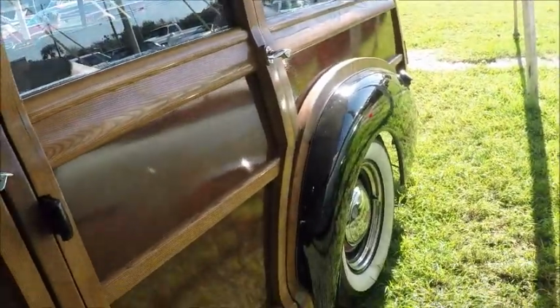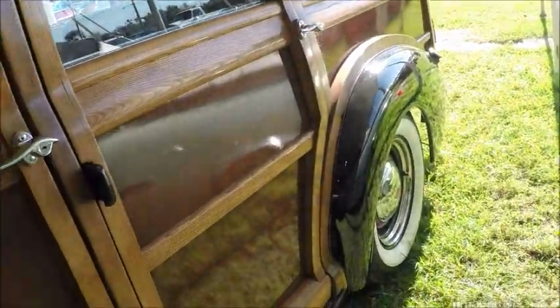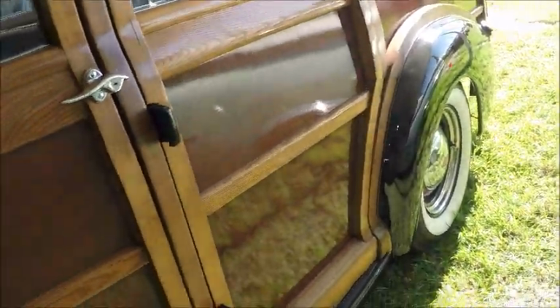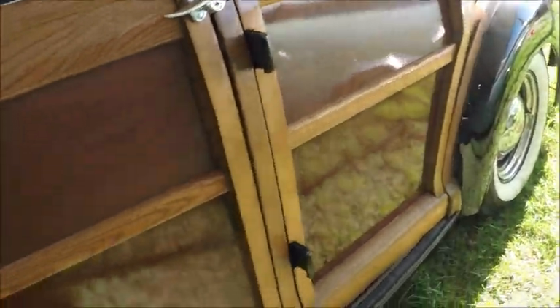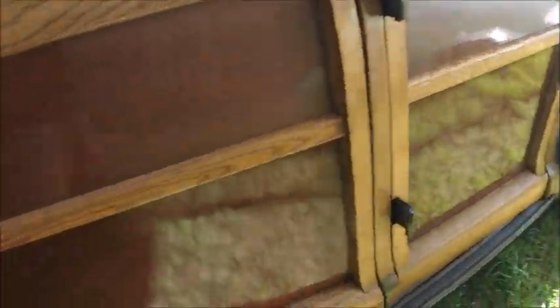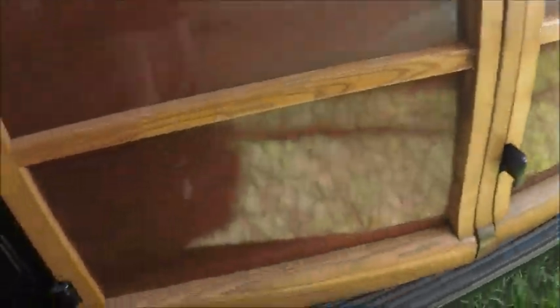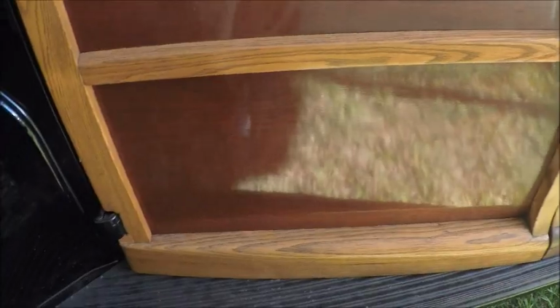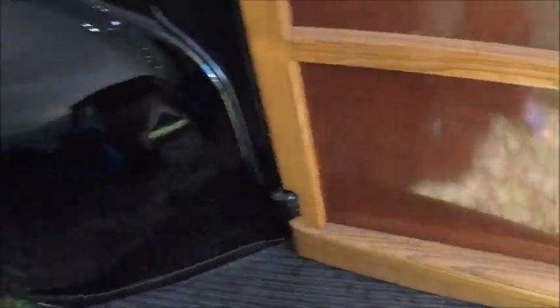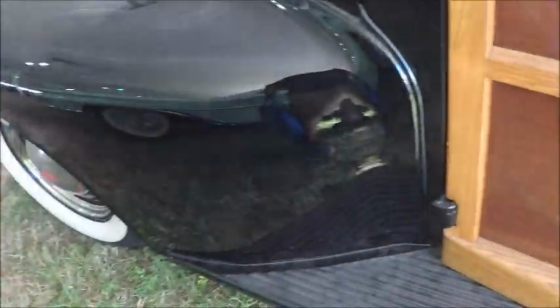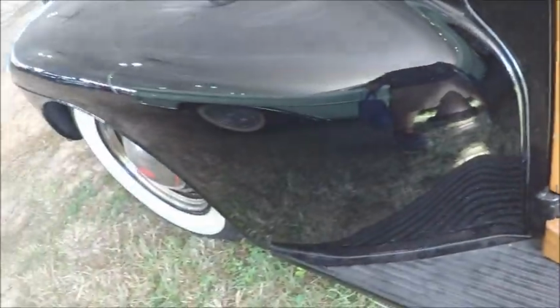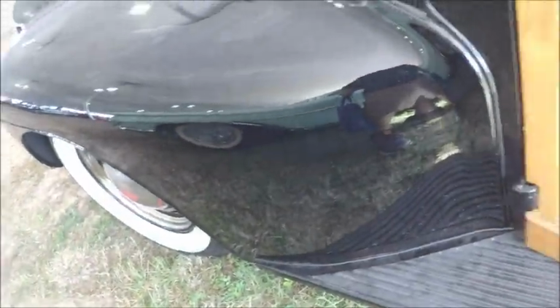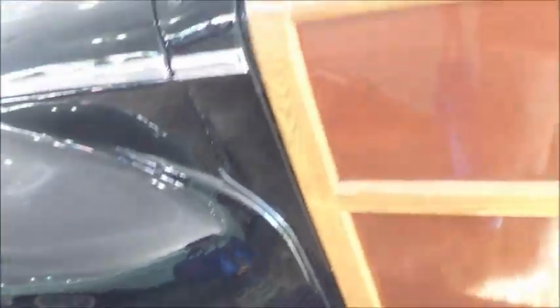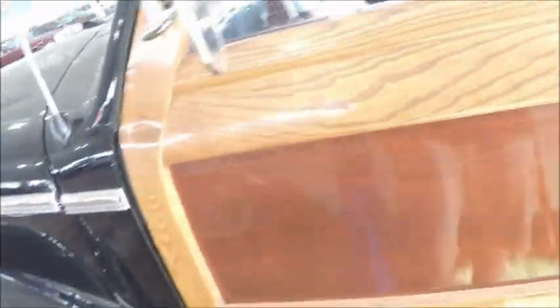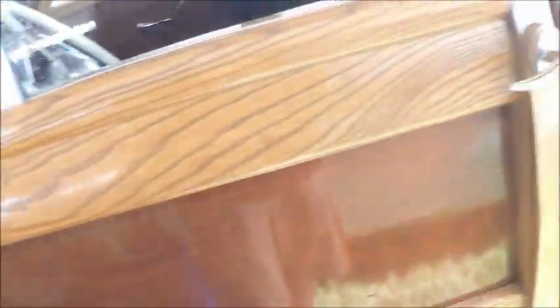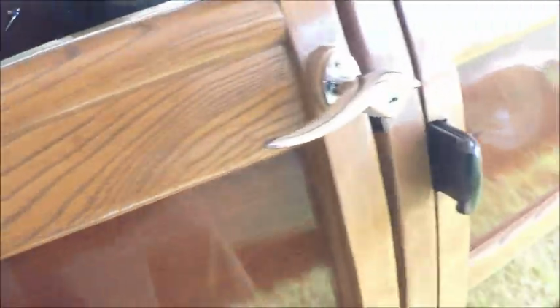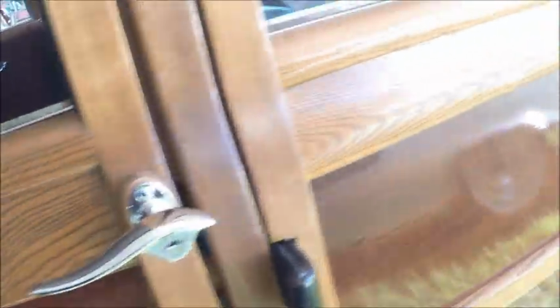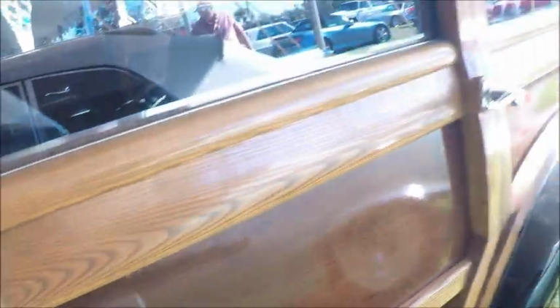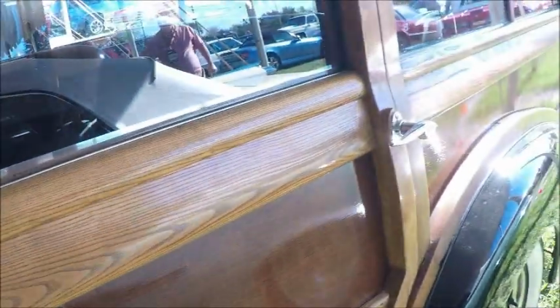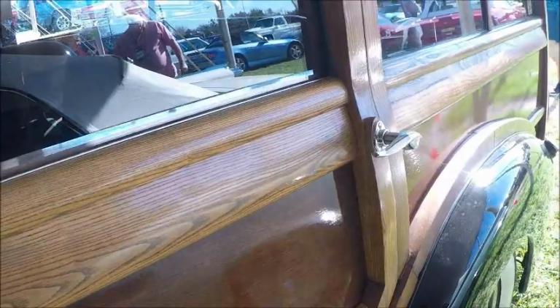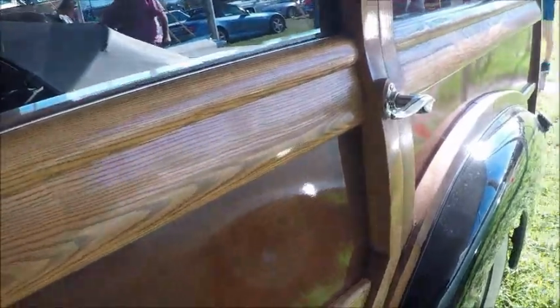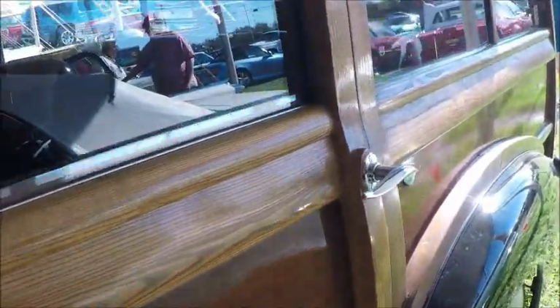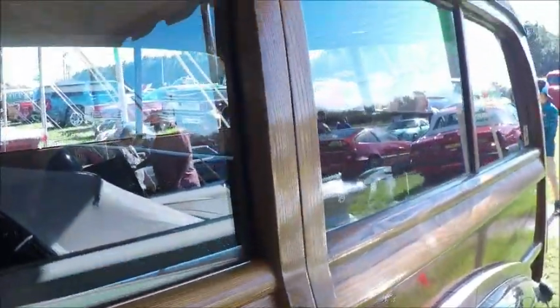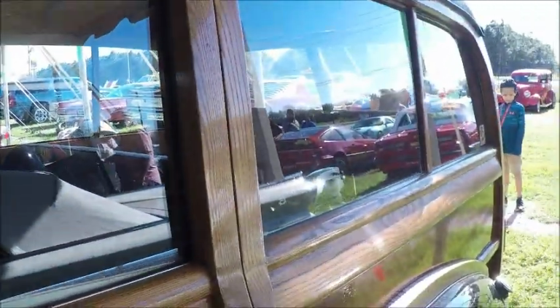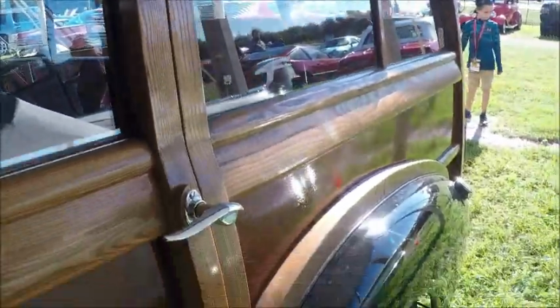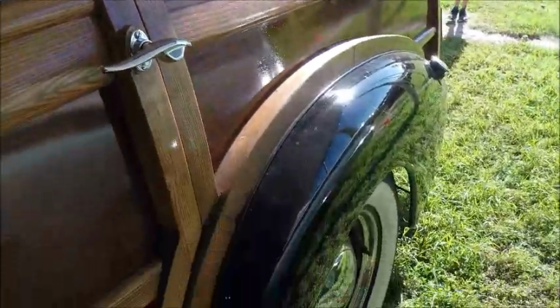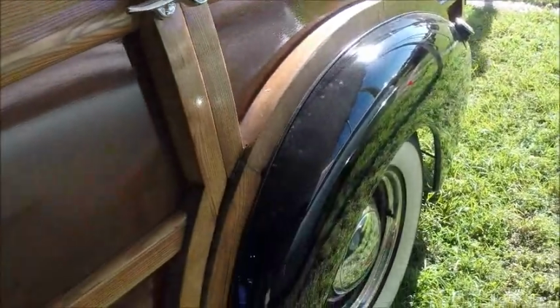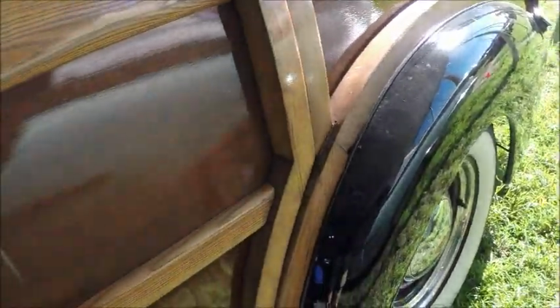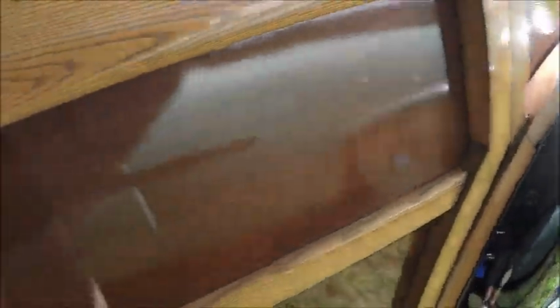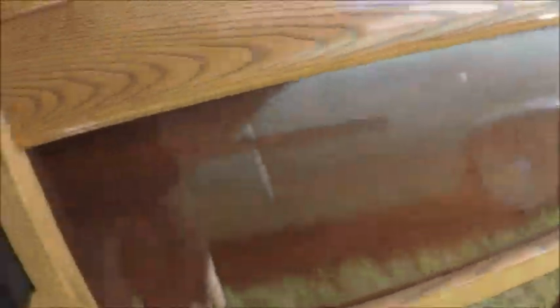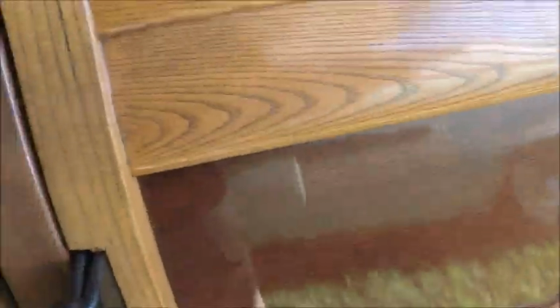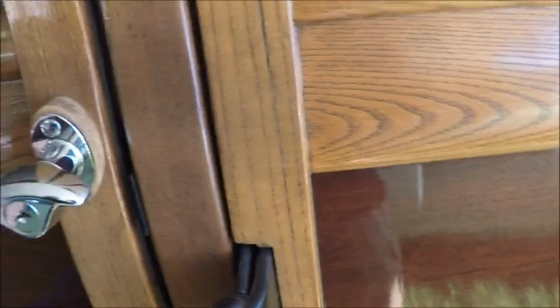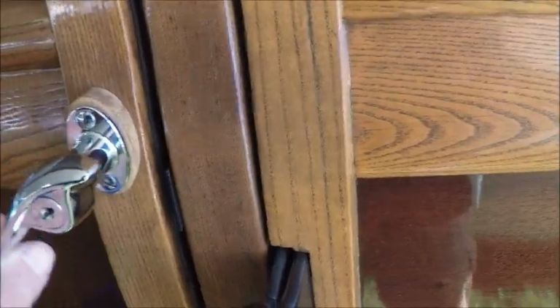And this is, as I say, a long-term restoration project. Notice the door handles — that style goes back to the 30s.